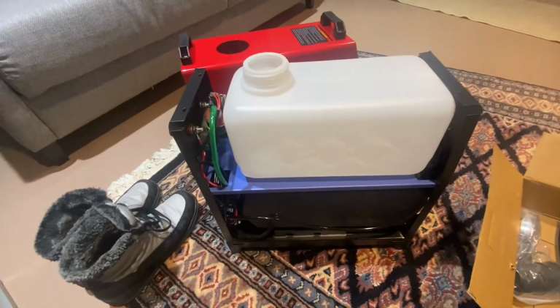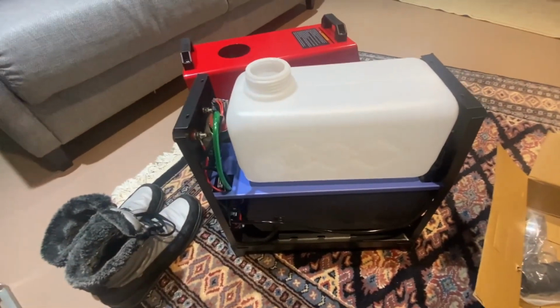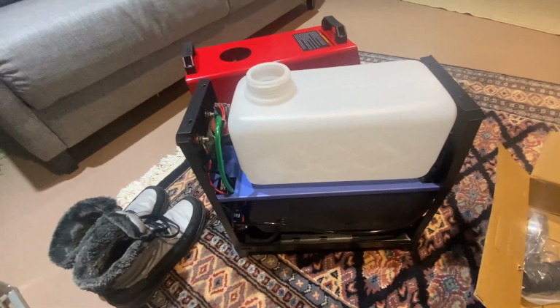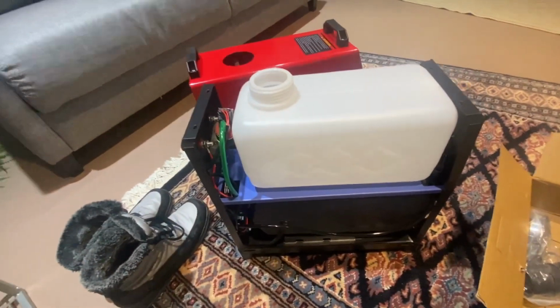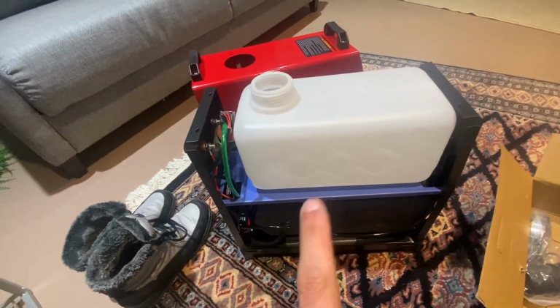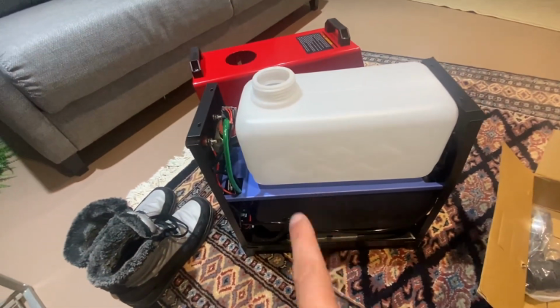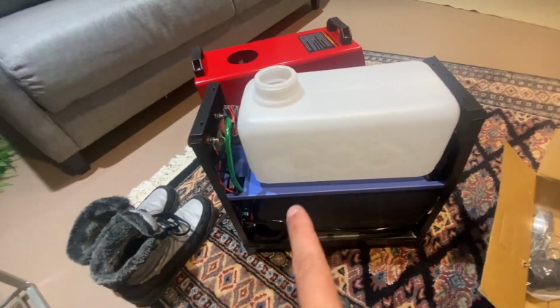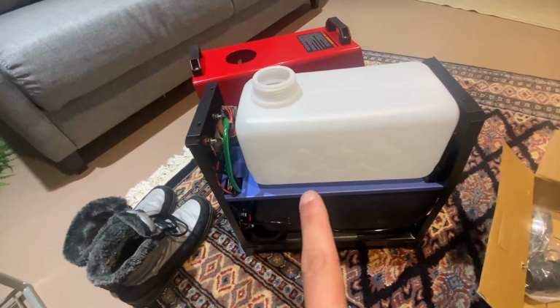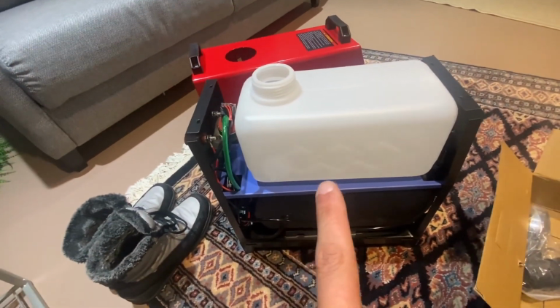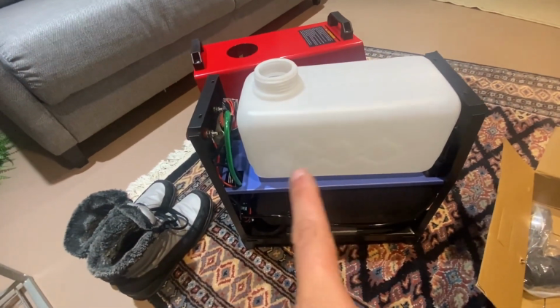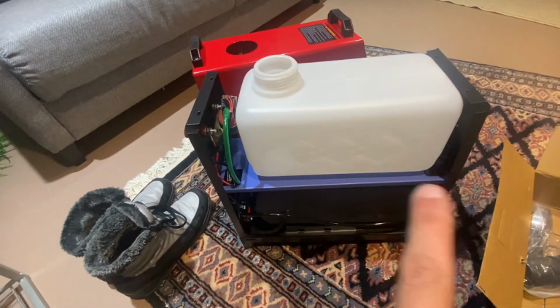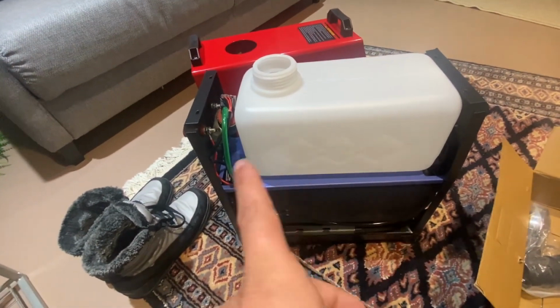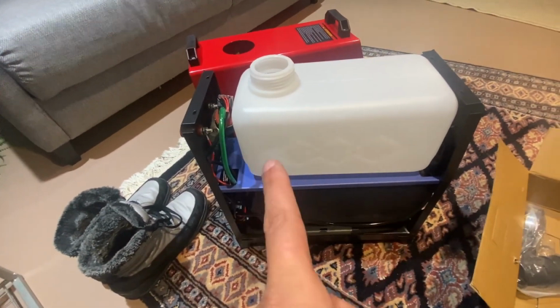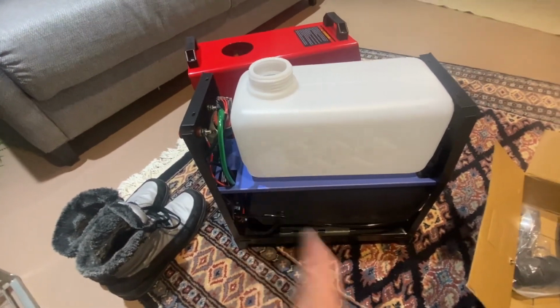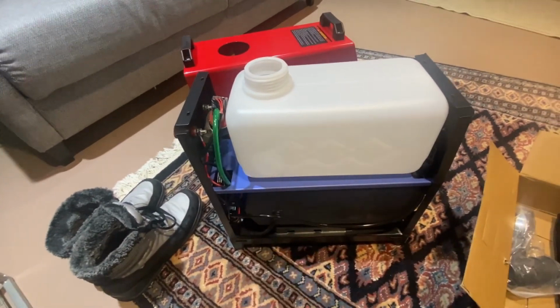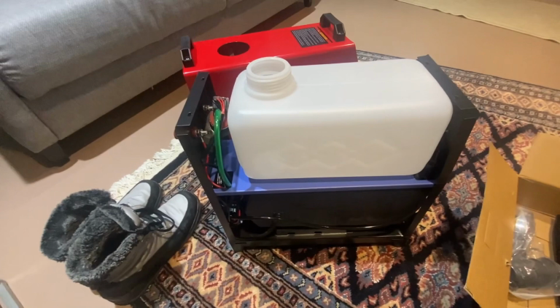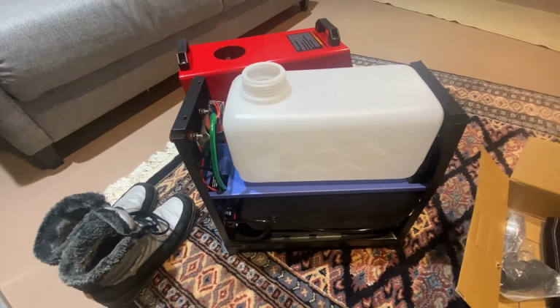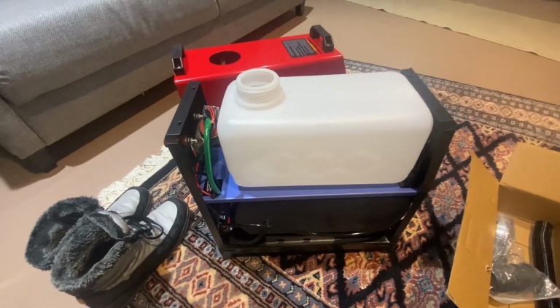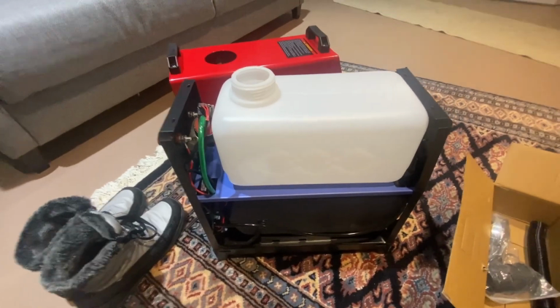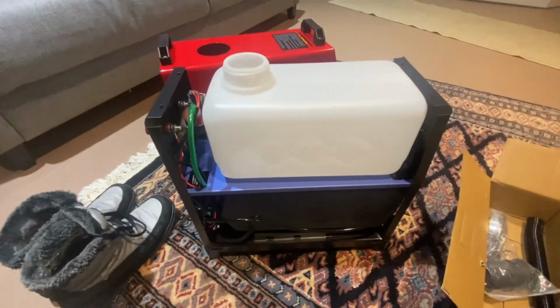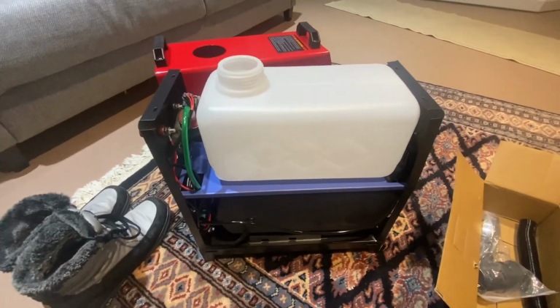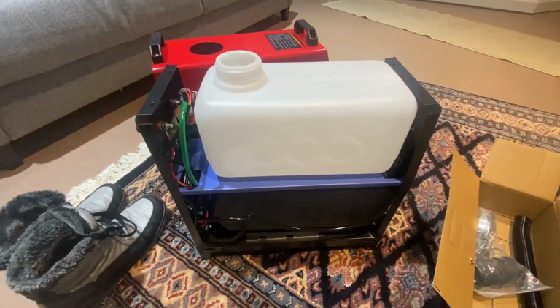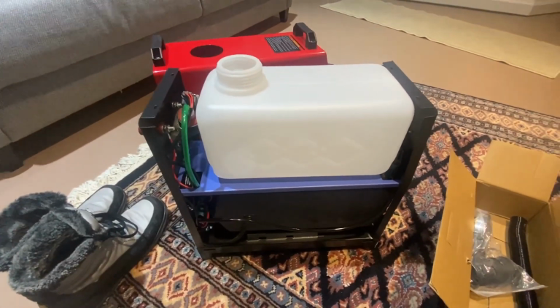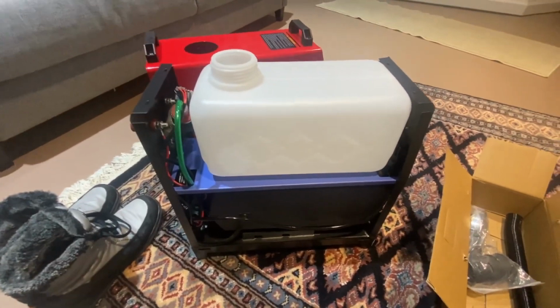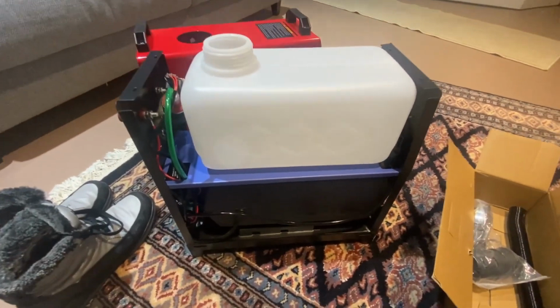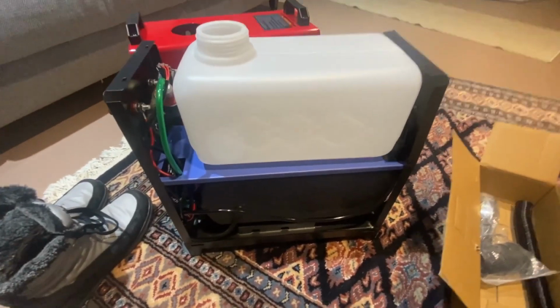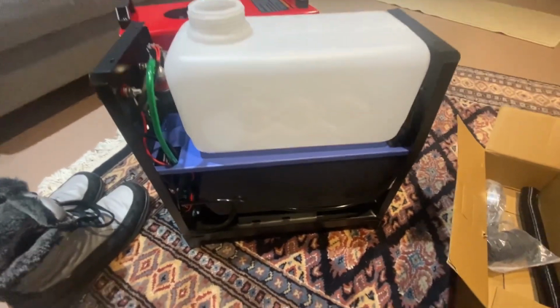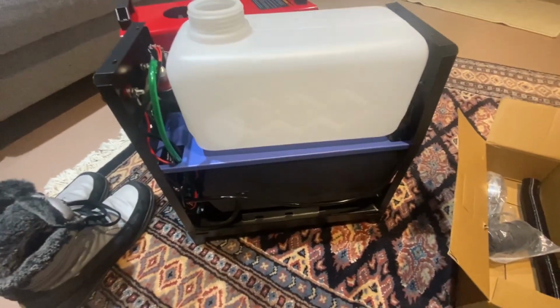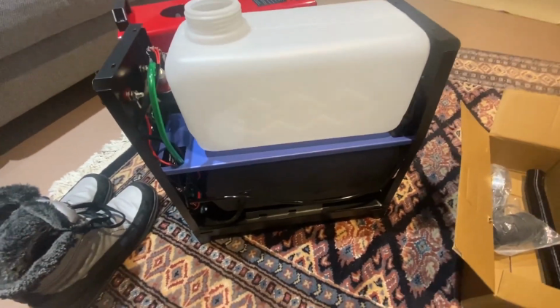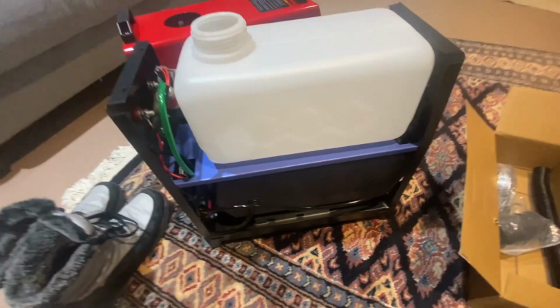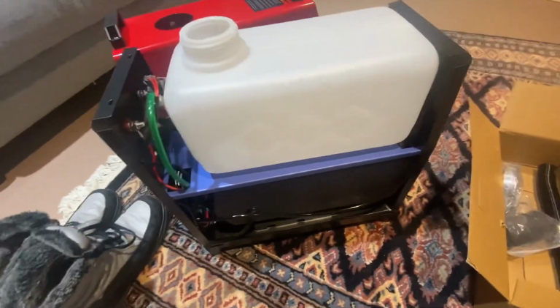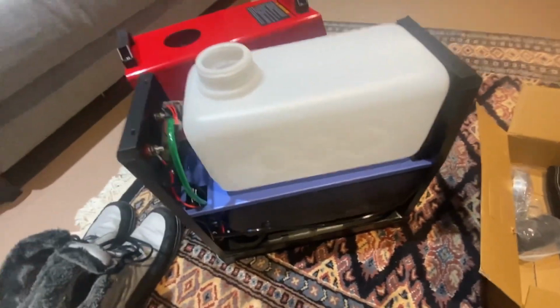I'll have to test to see how long it'll run on this. I may end up doing a supplemental fuel tank, but for now this will get me through the winter.